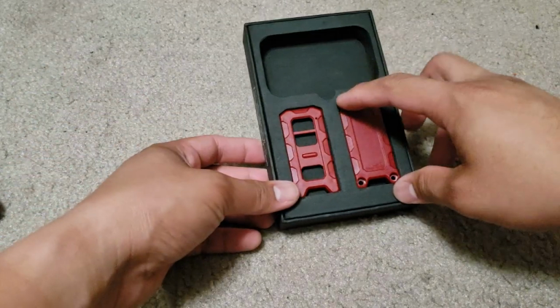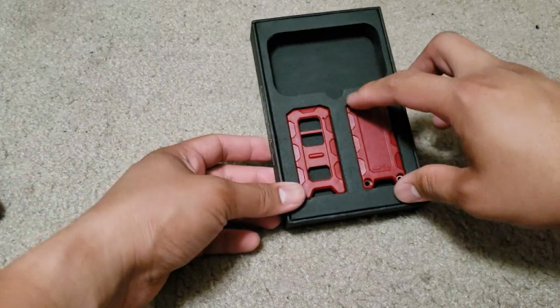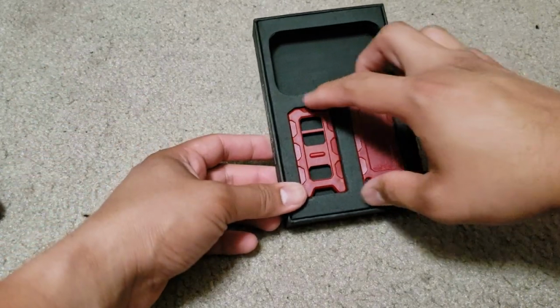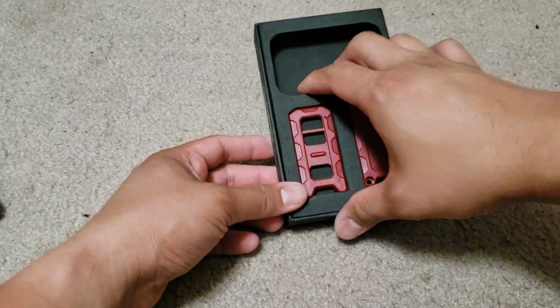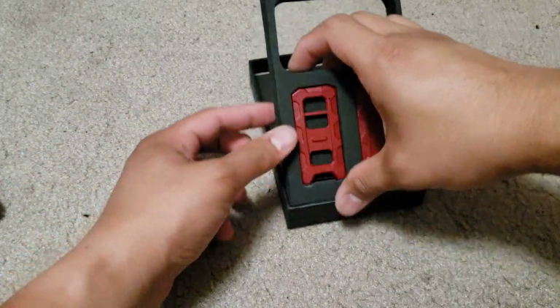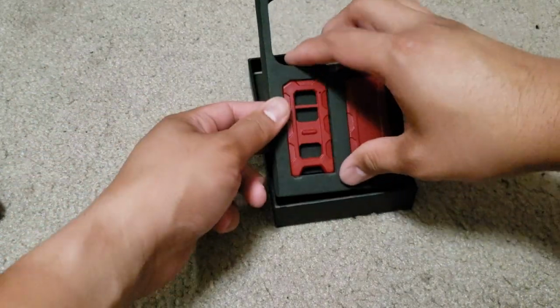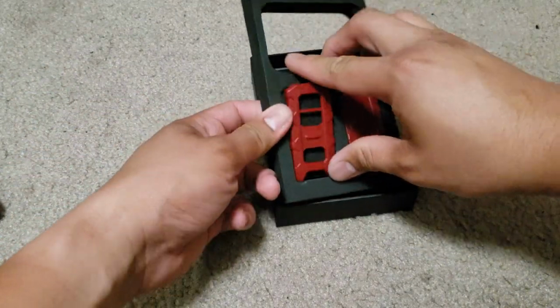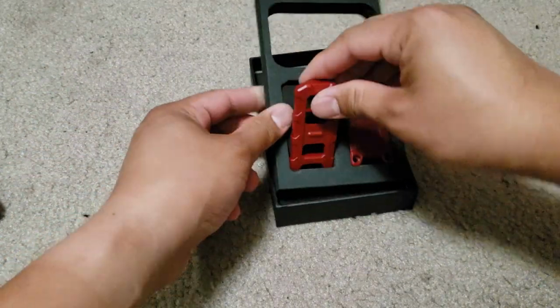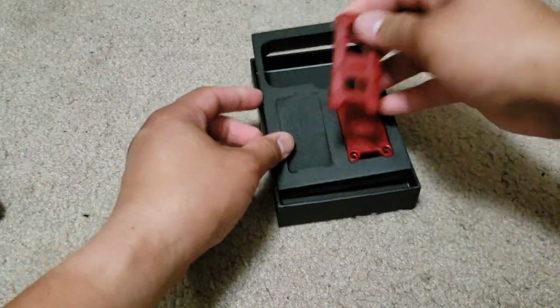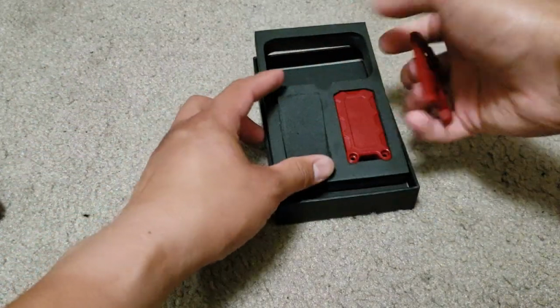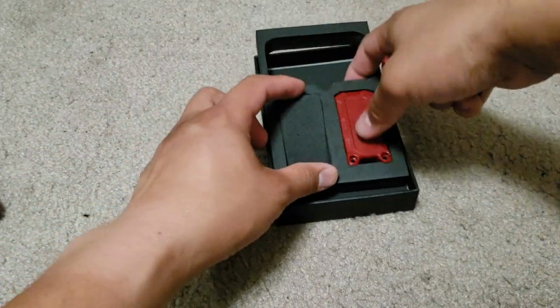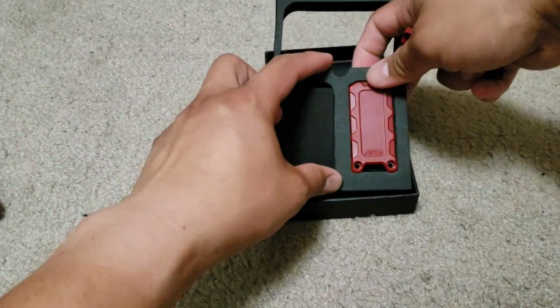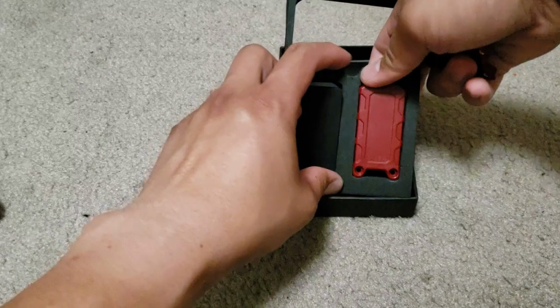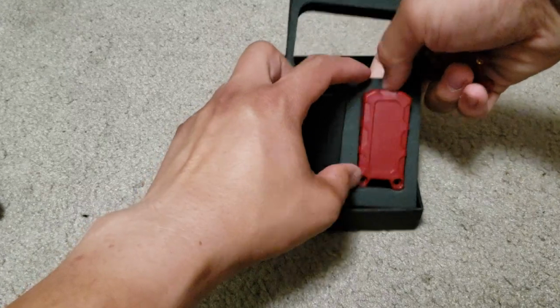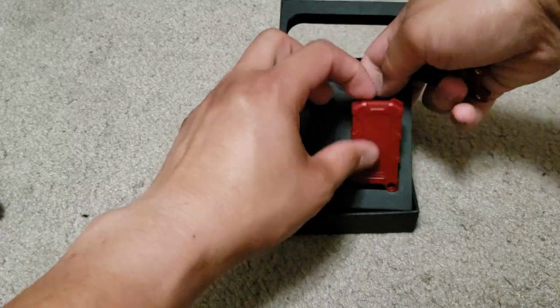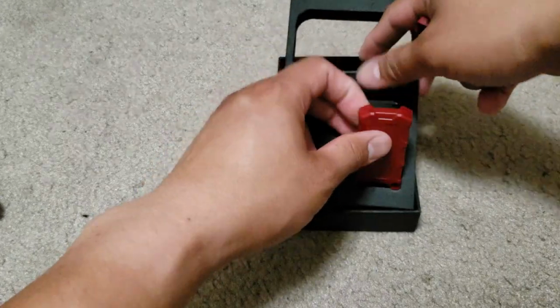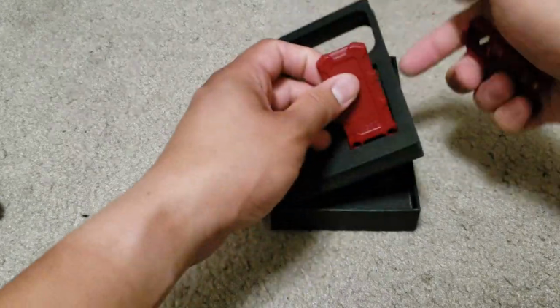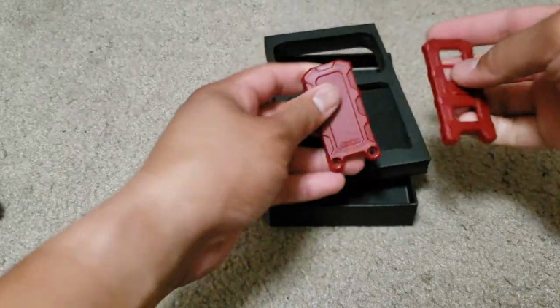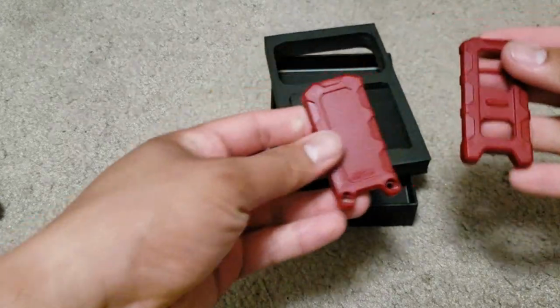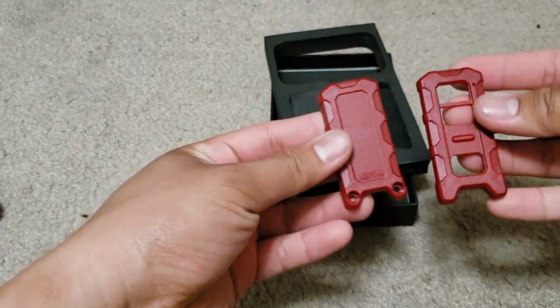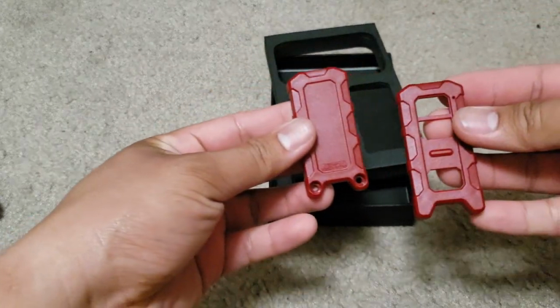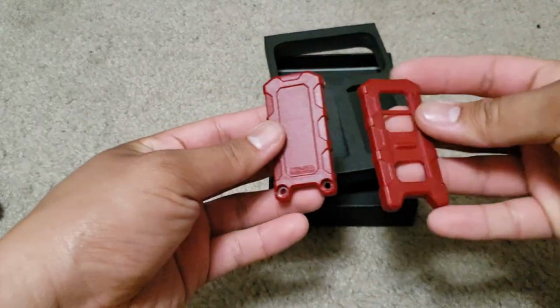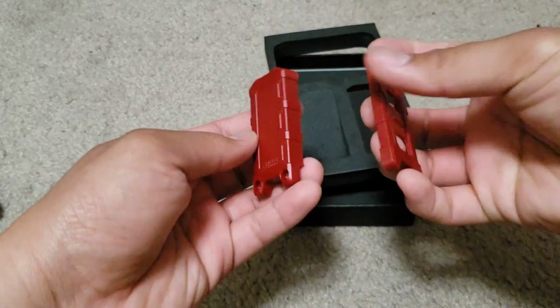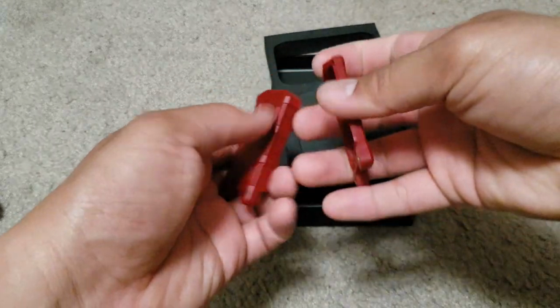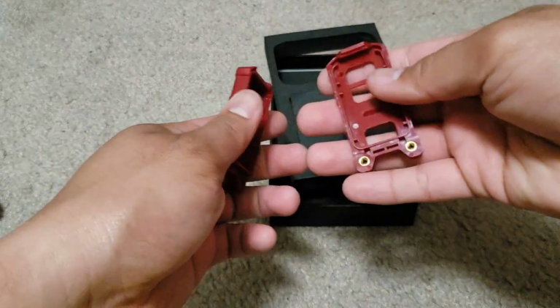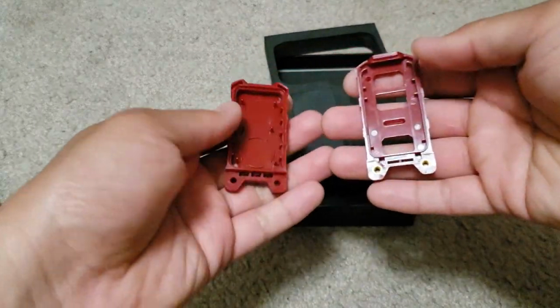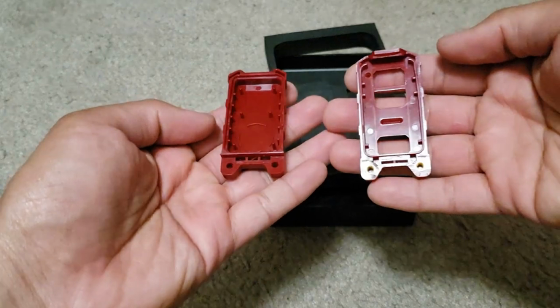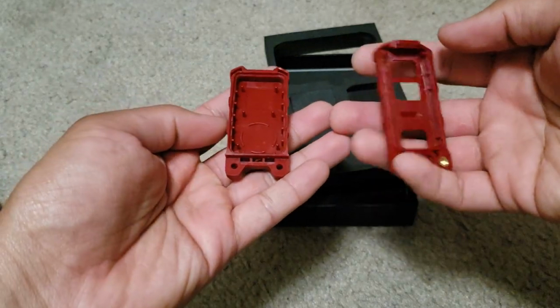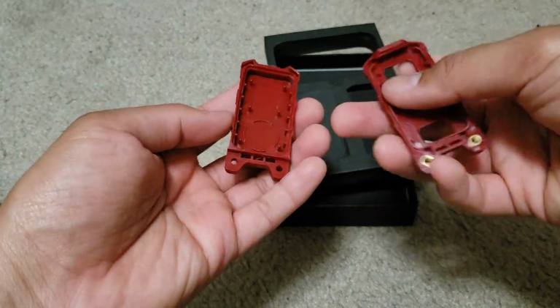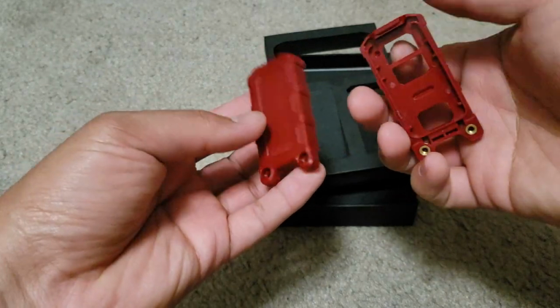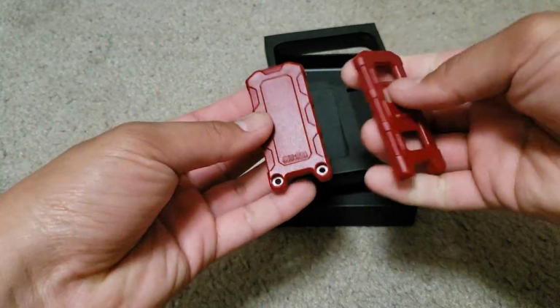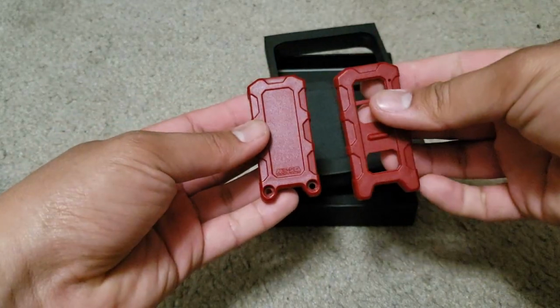Right here you have the top part and the bottom part of the key fob itself. I chose red because I just like the accent it adds on my truck.